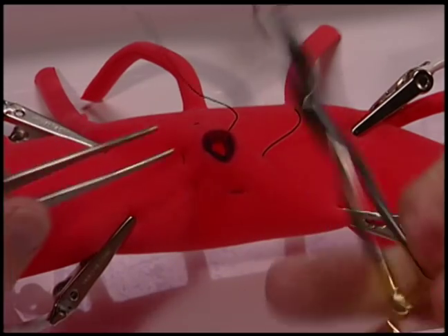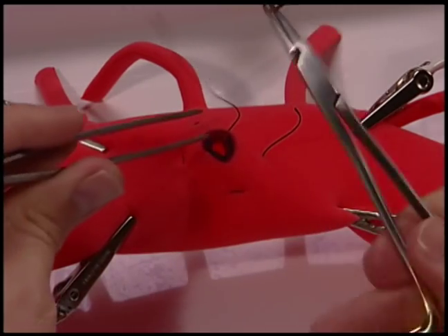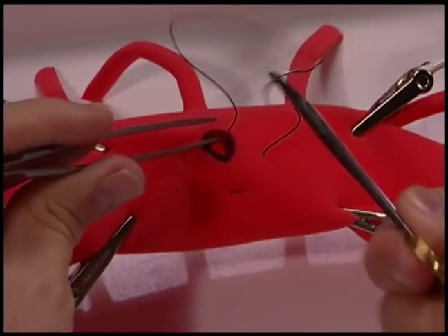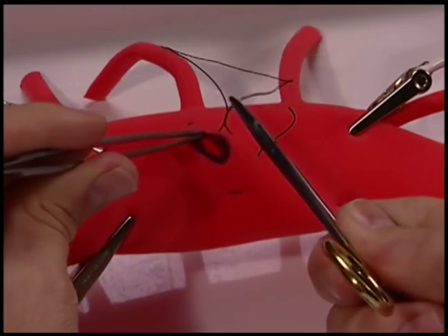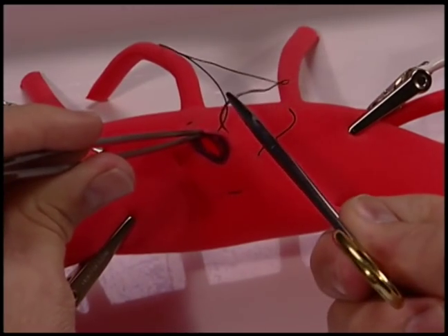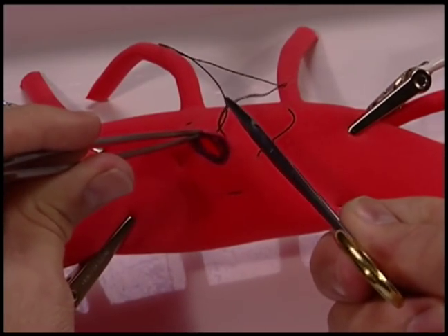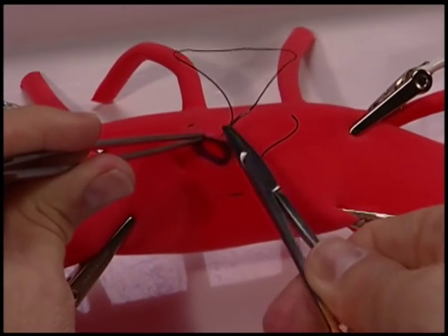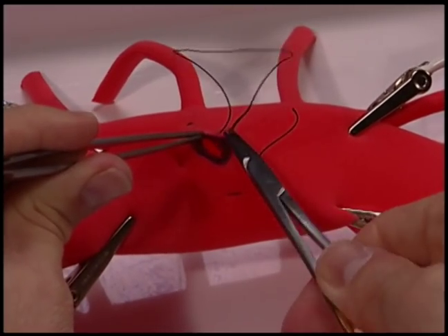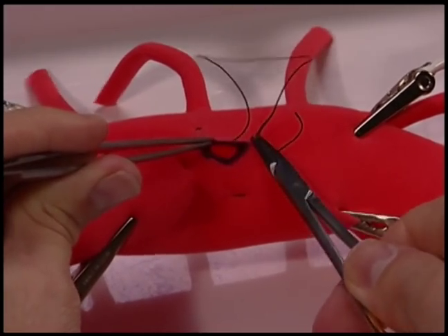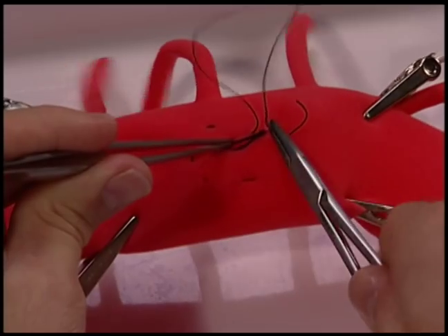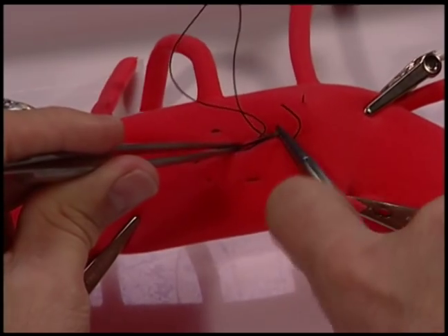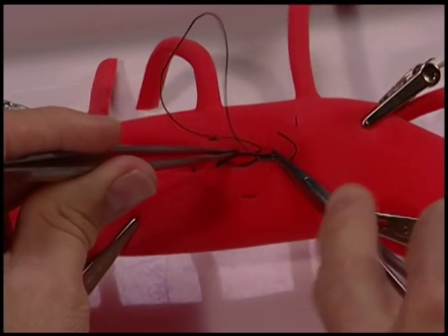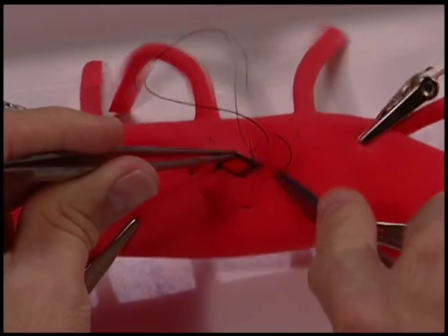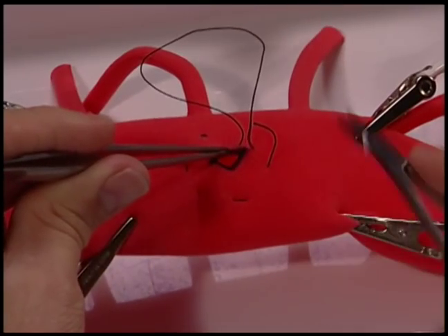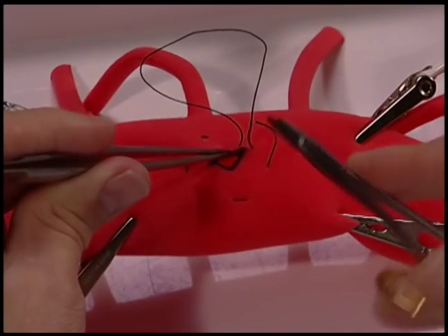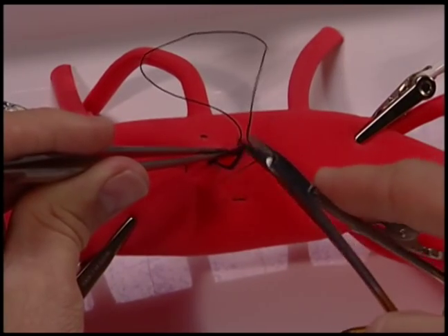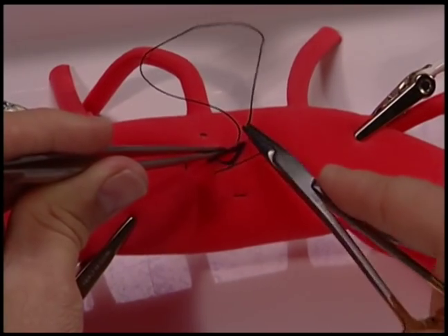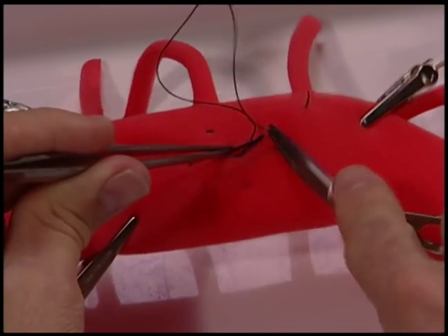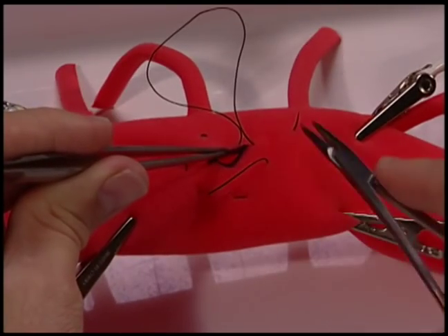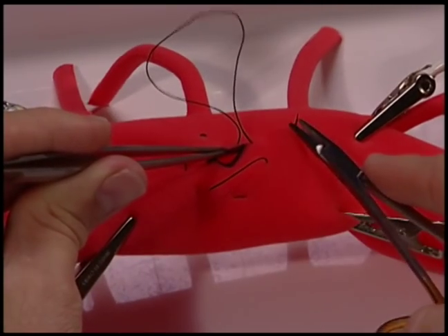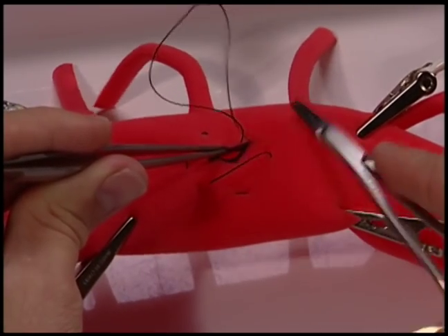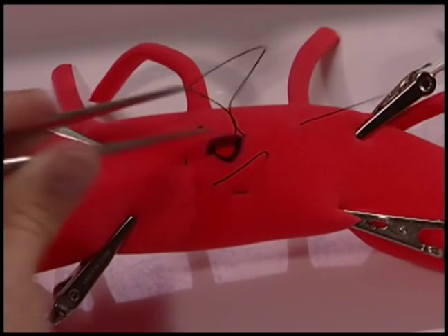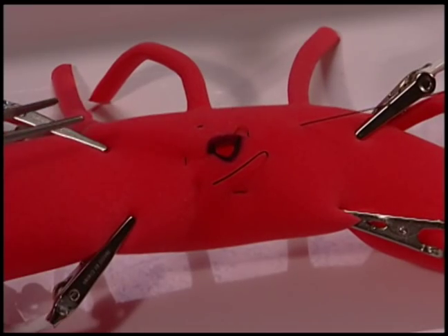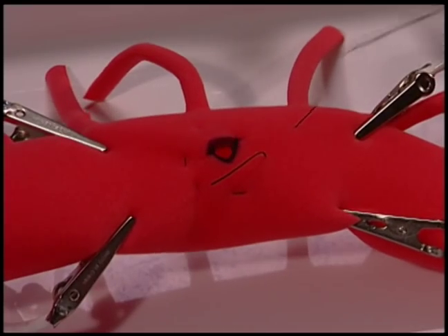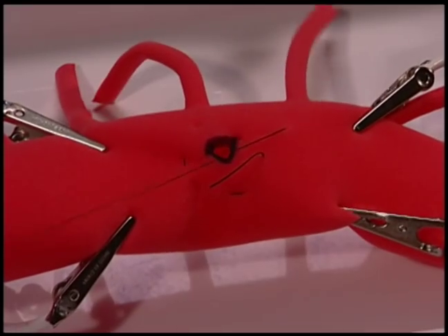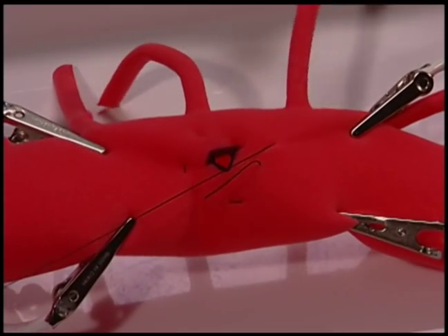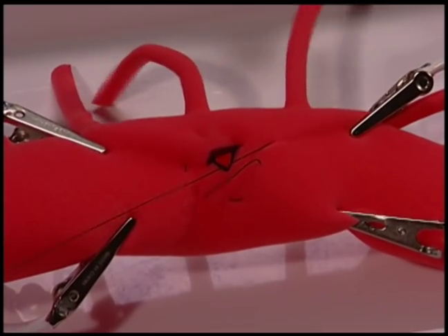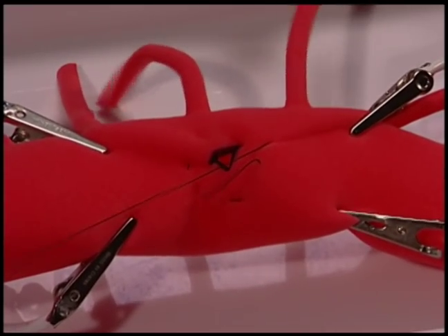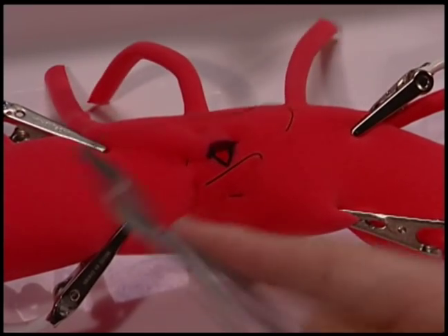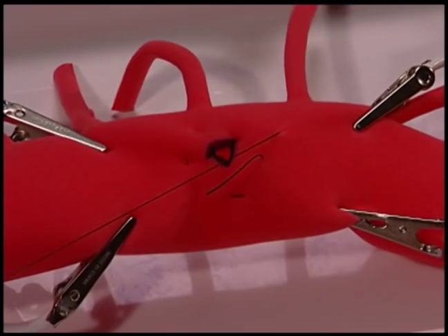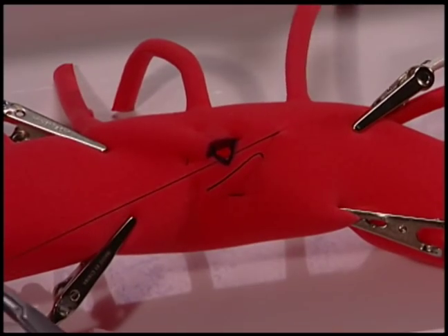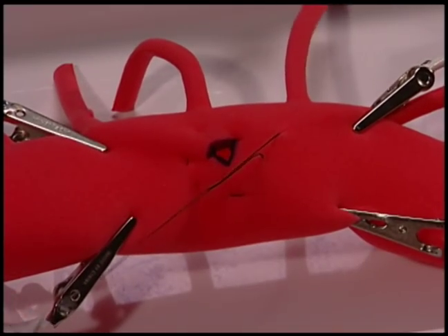Another common error is to bring the suture too far away. It's best to take nice, even sutures, allowing for a good closure of the defect.